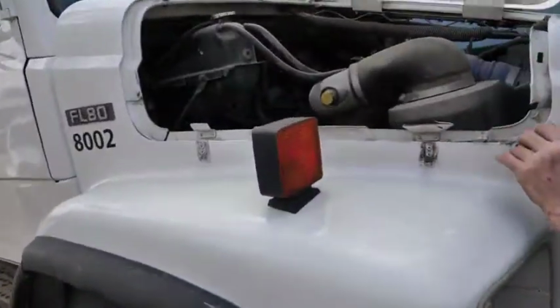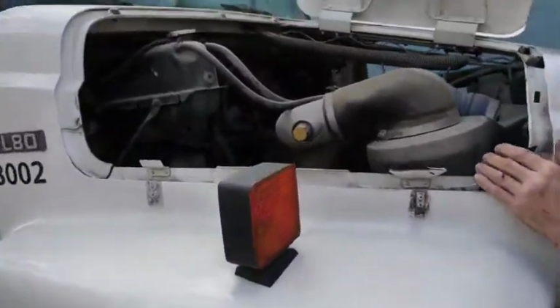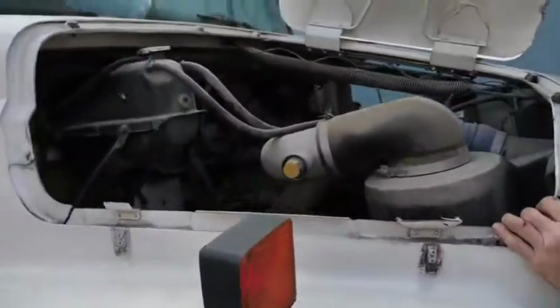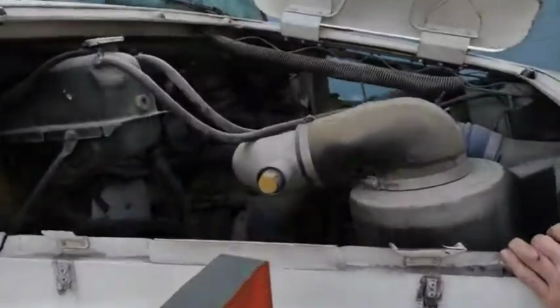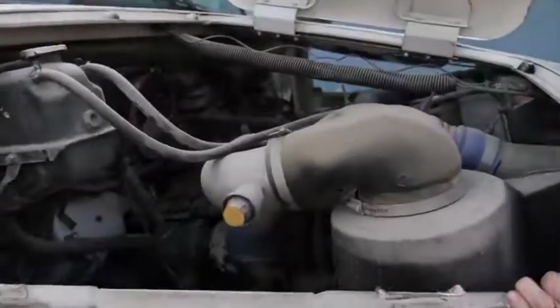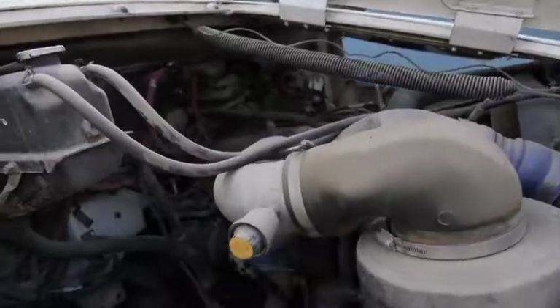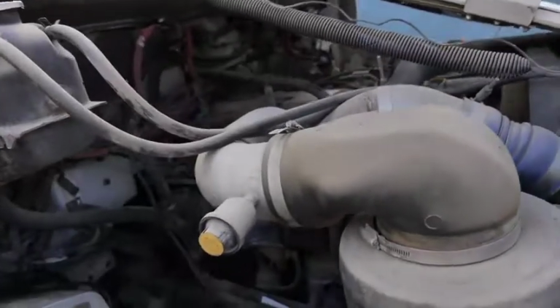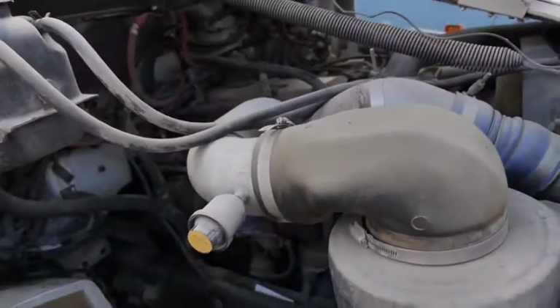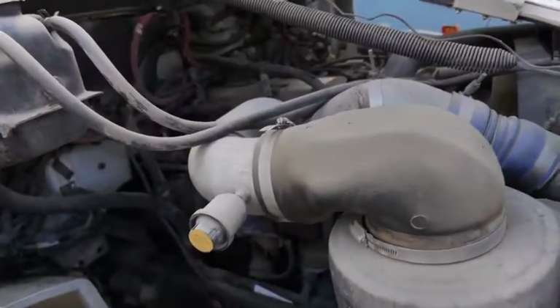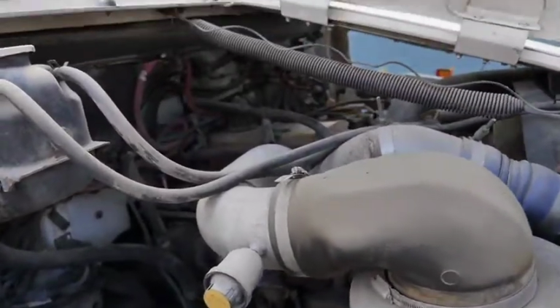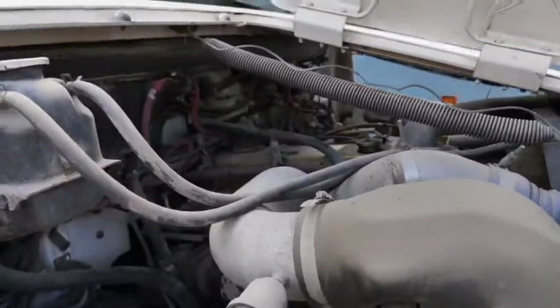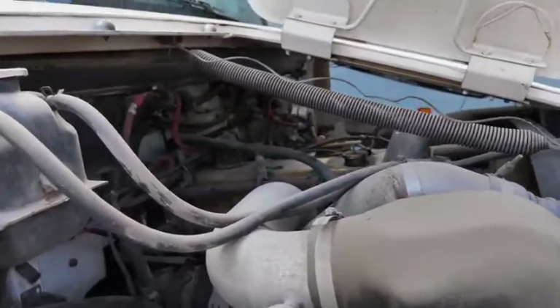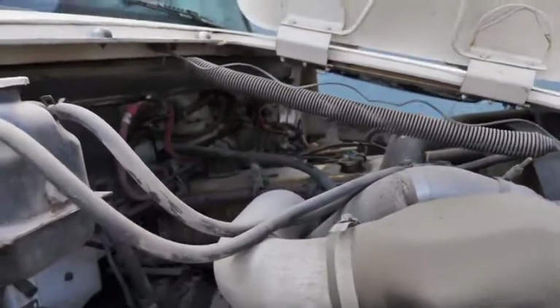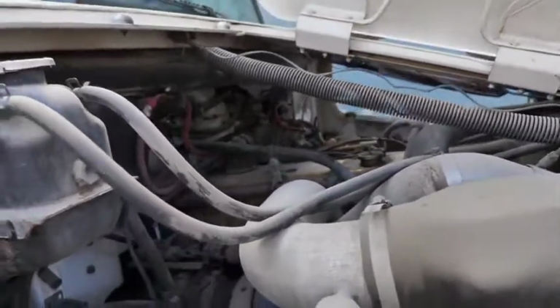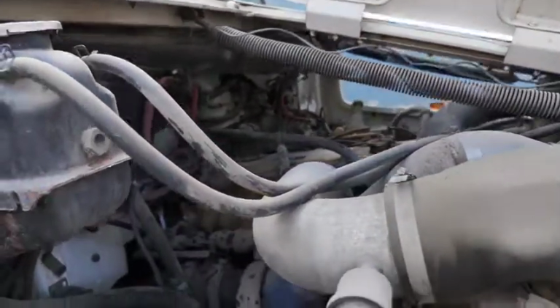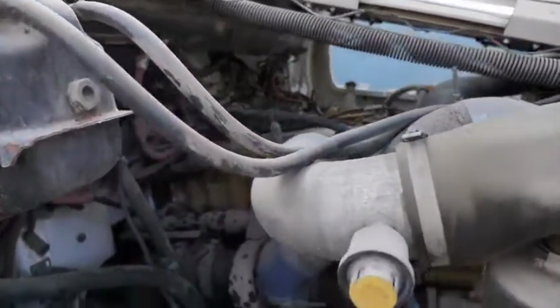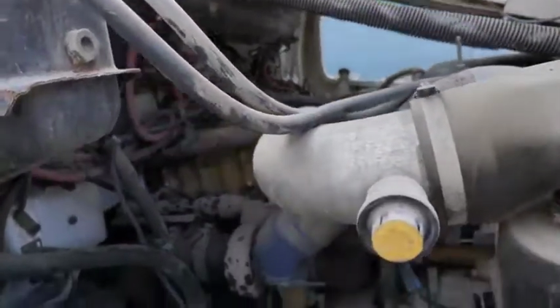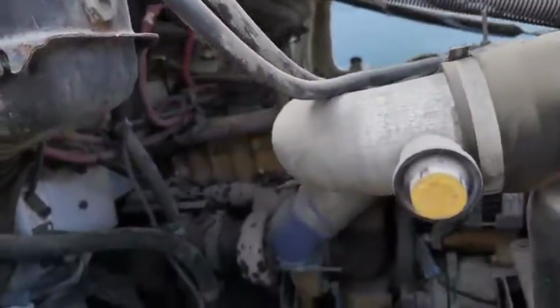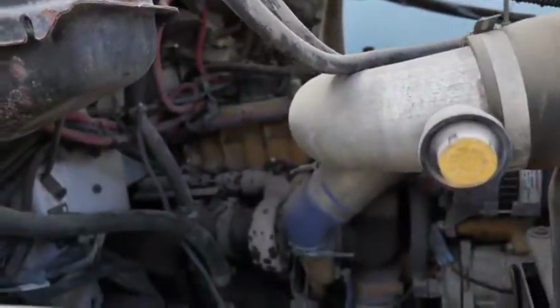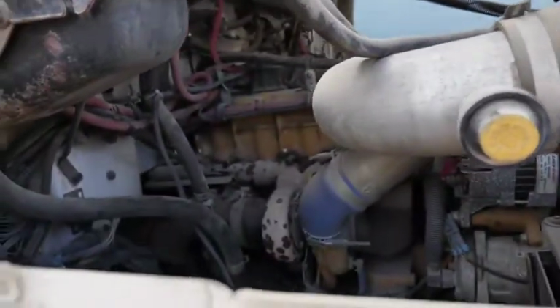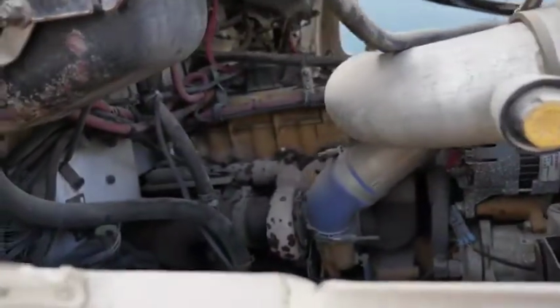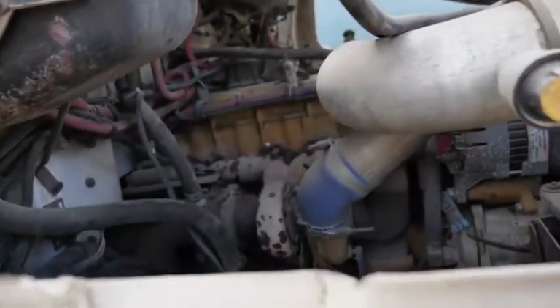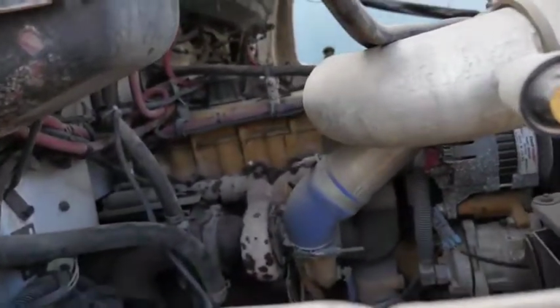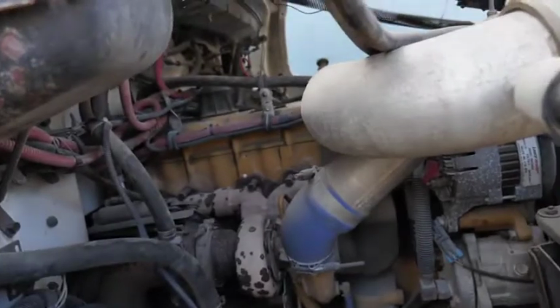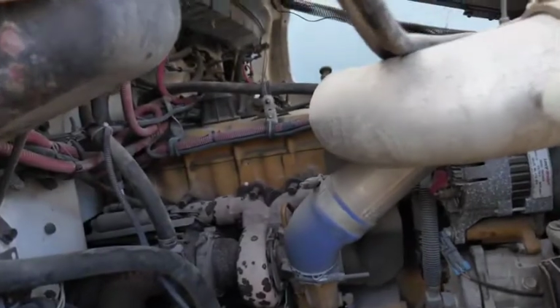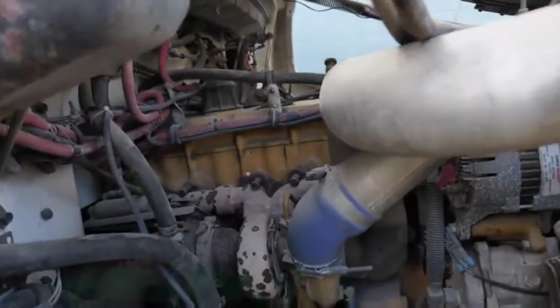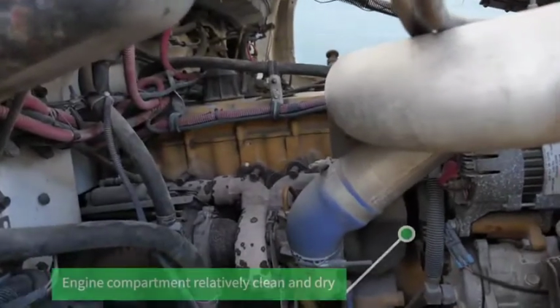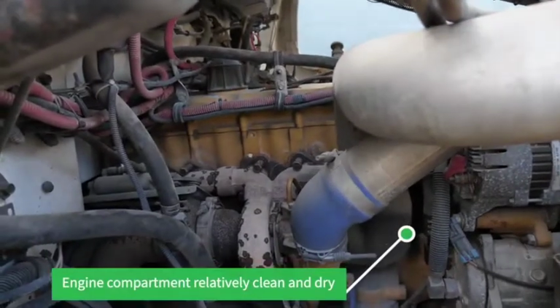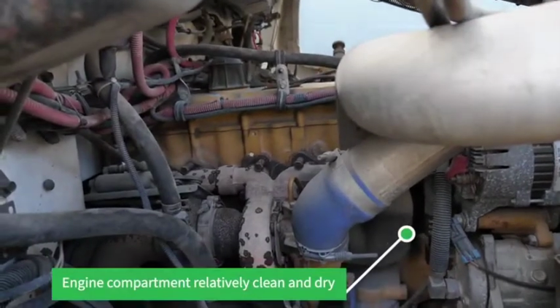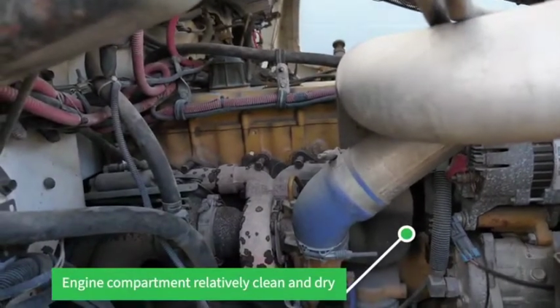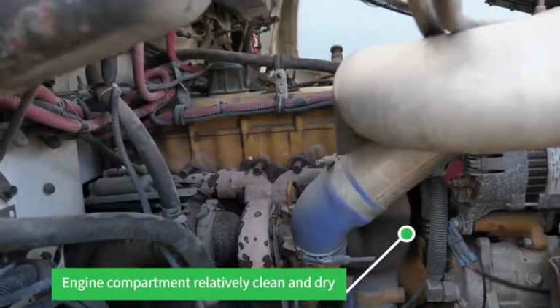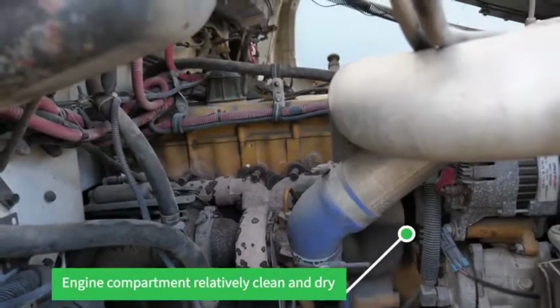Air cleaner, coolant reservoir and everything — everything looks pretty dry.